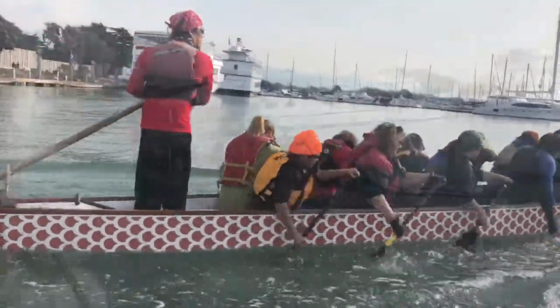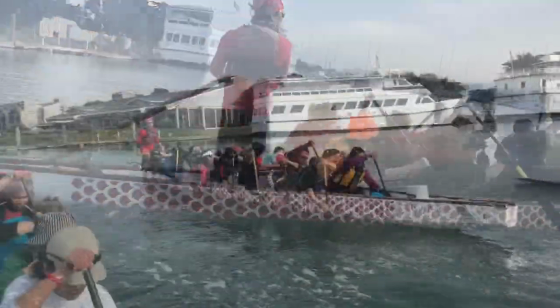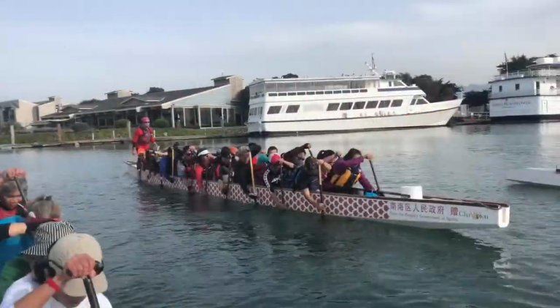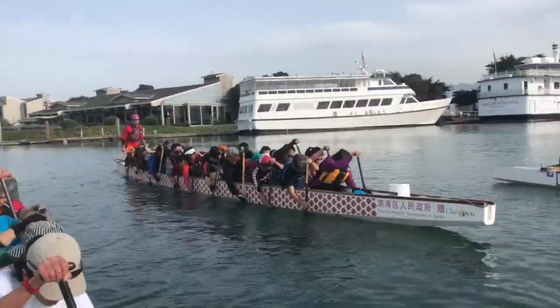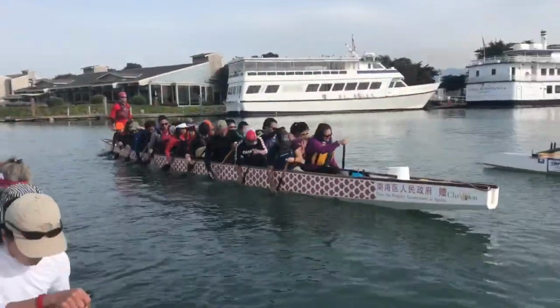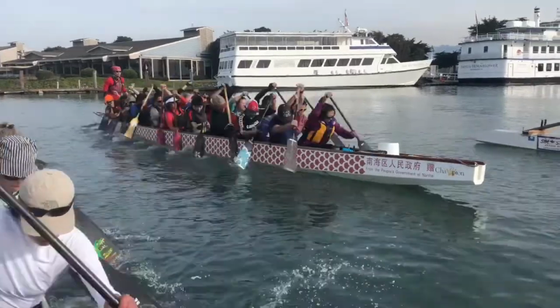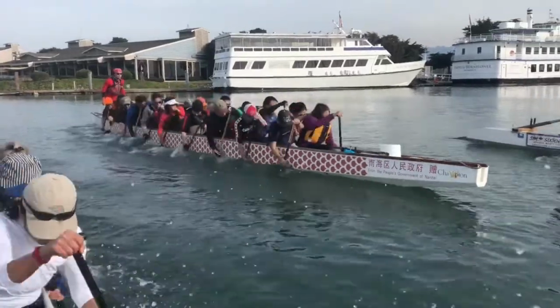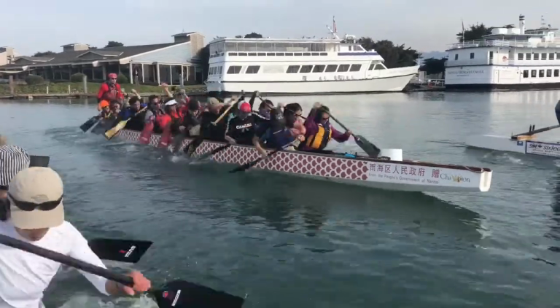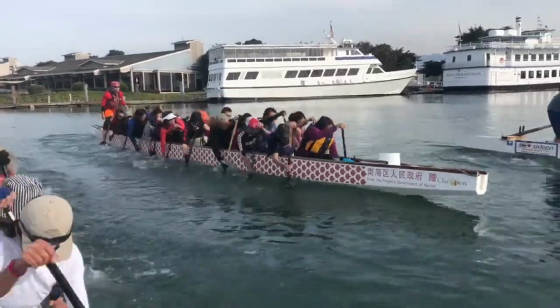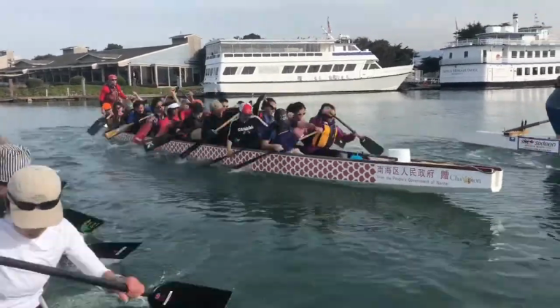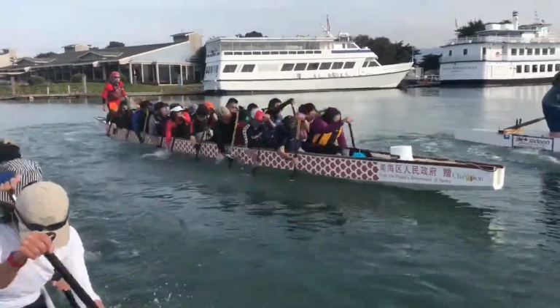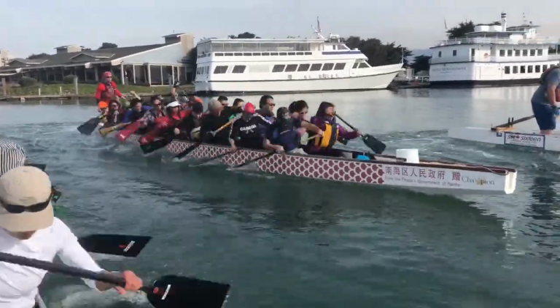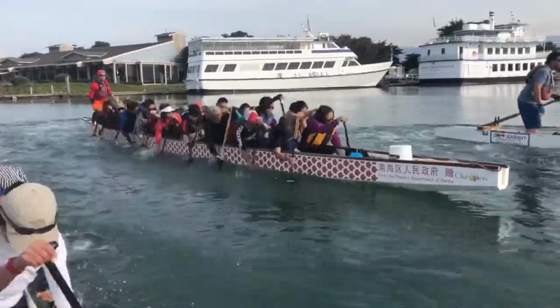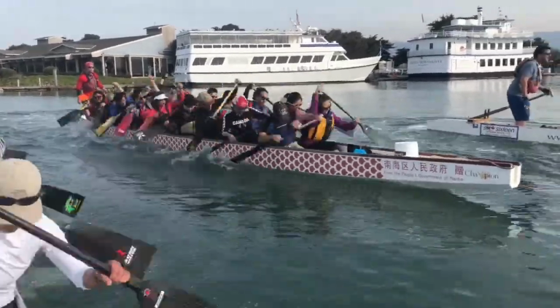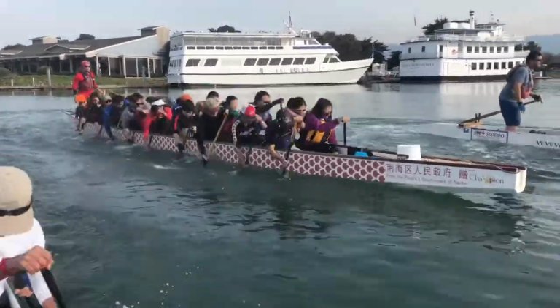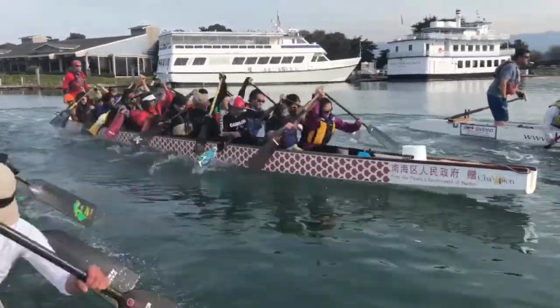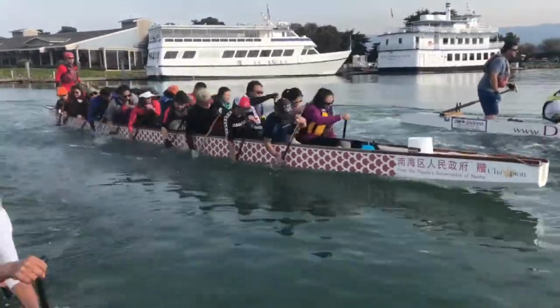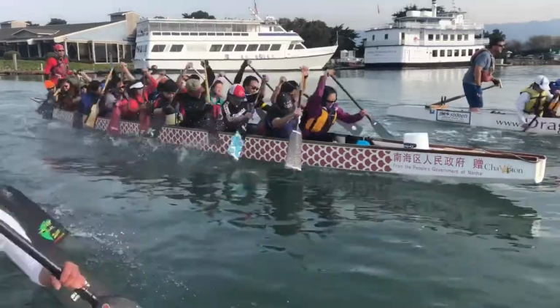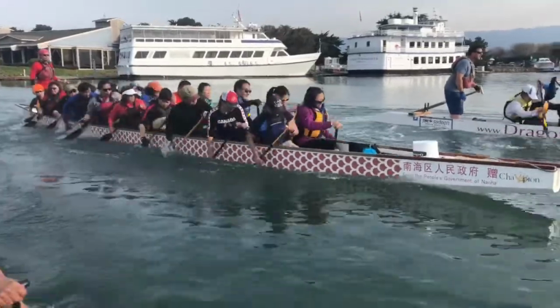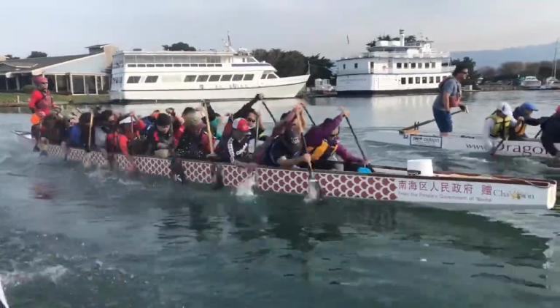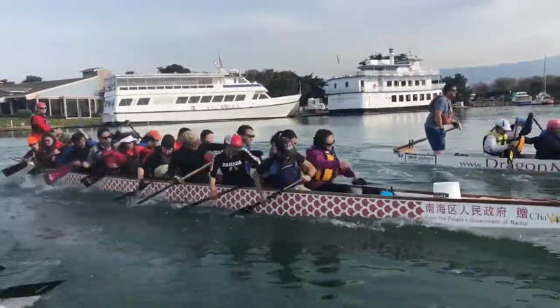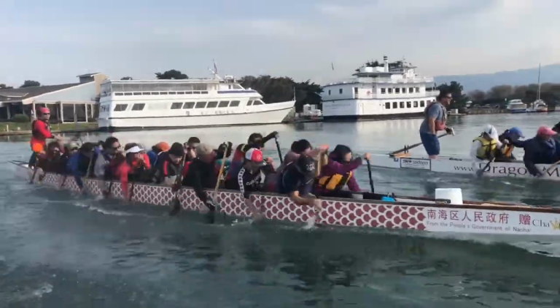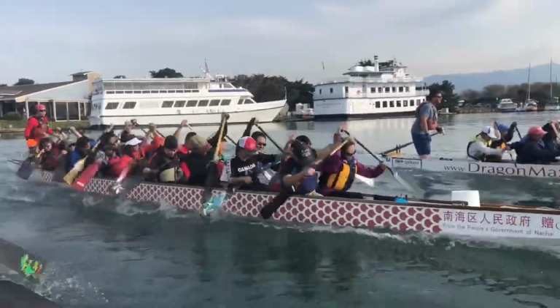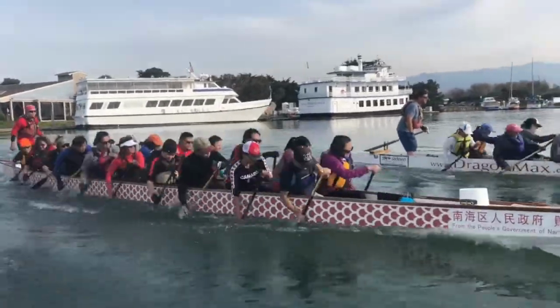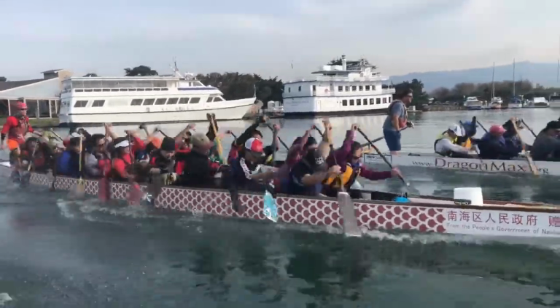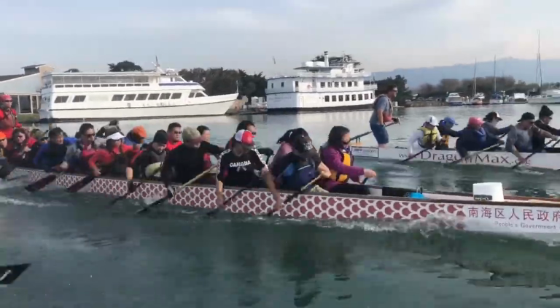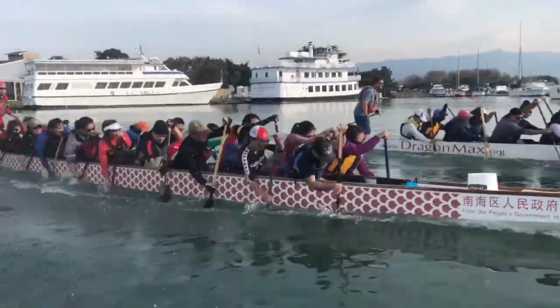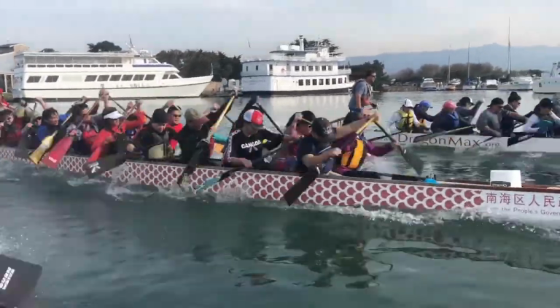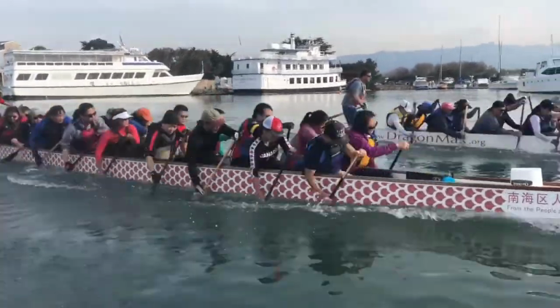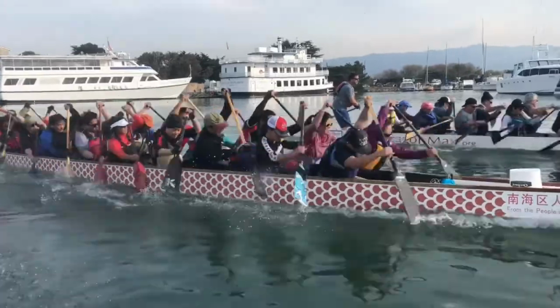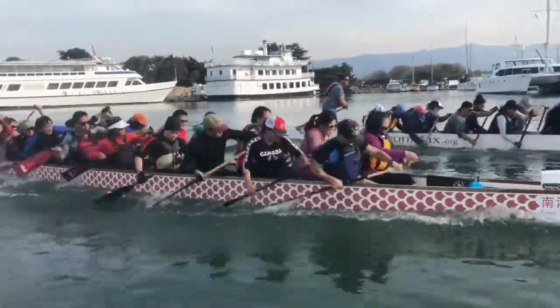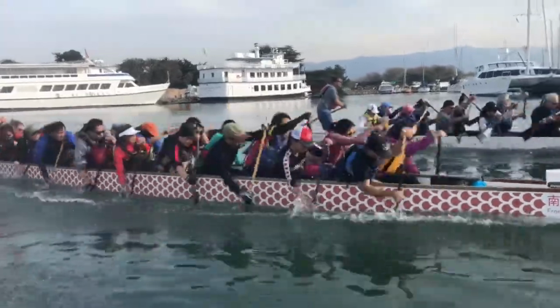Alright, let's run — go! Drive! 2, 3, faster! 5, 6, 7, faster! 1, 2, 3, faster! 1, 6, 7 — go!